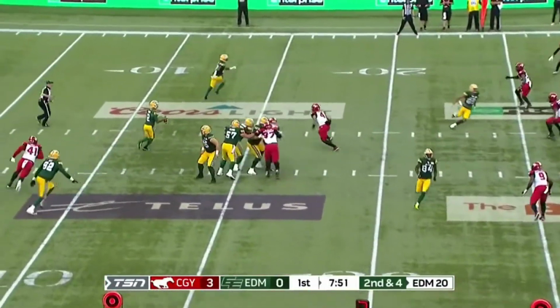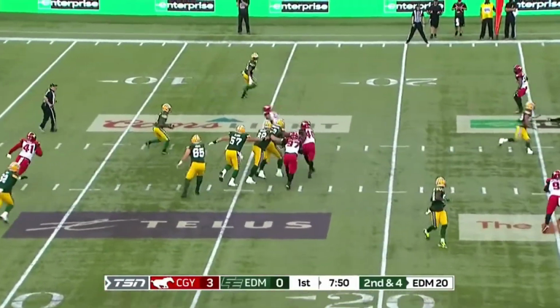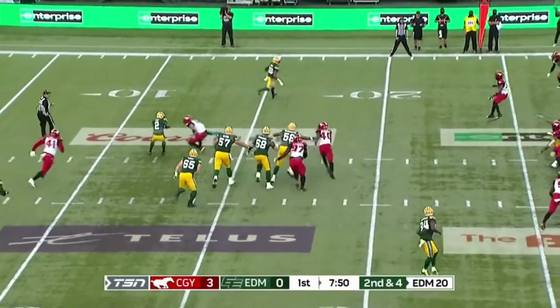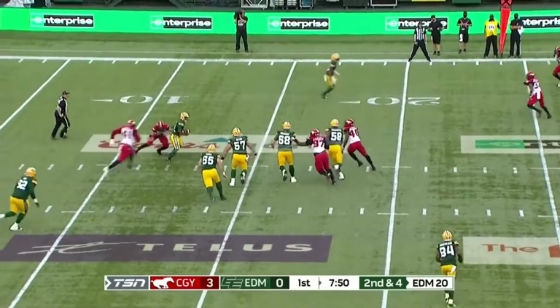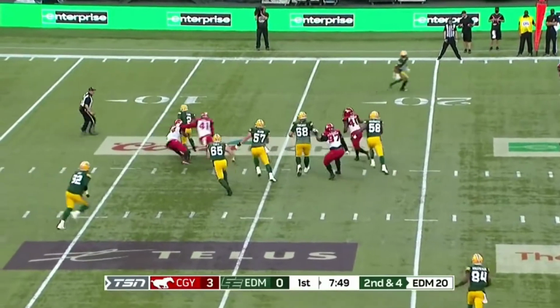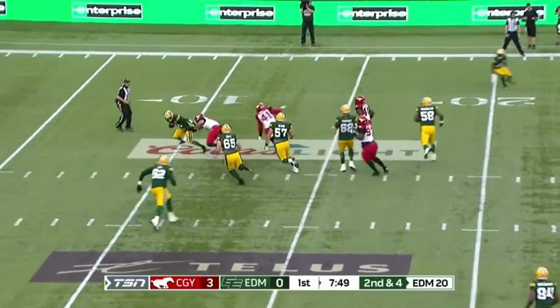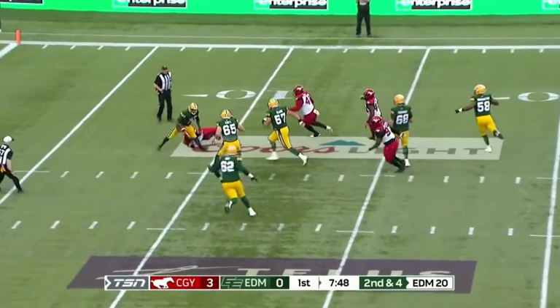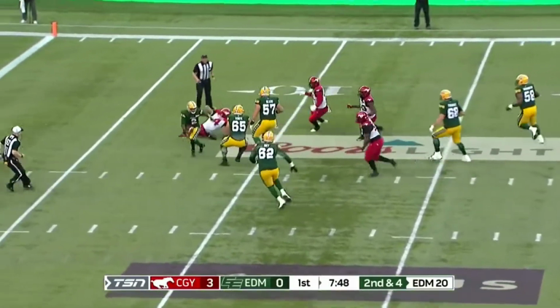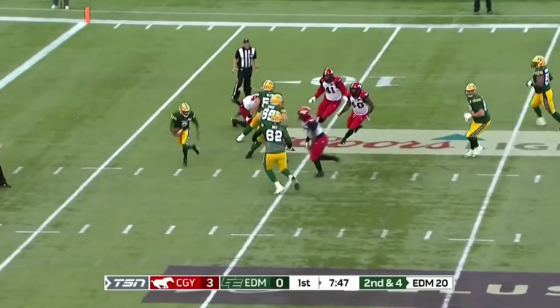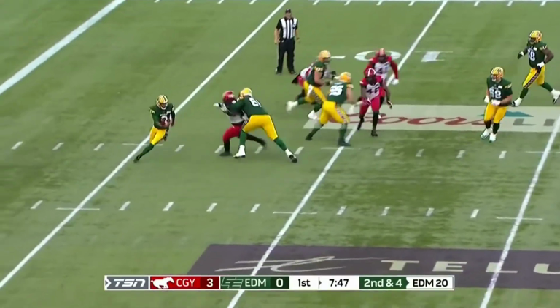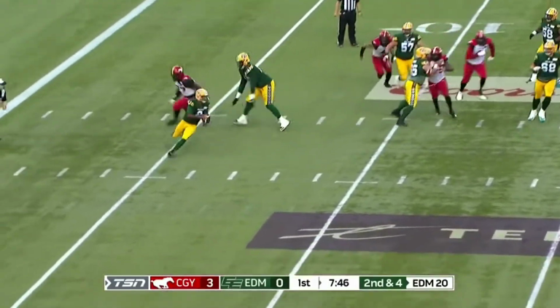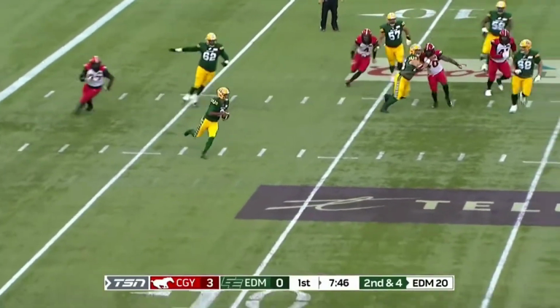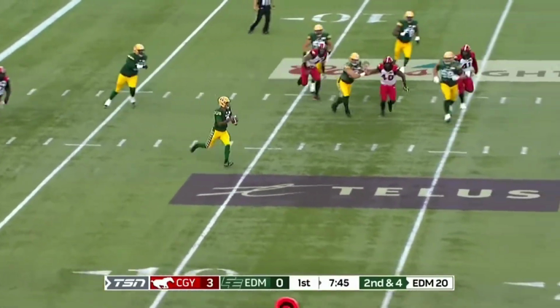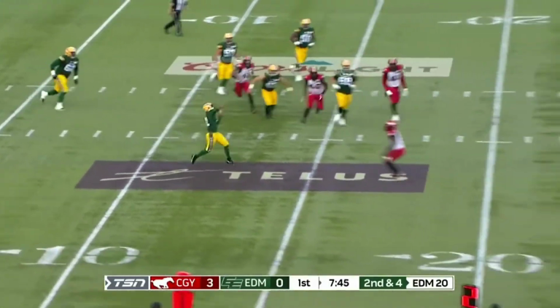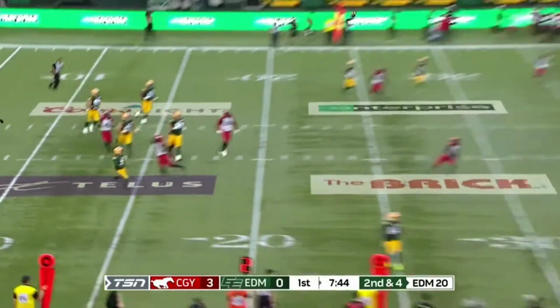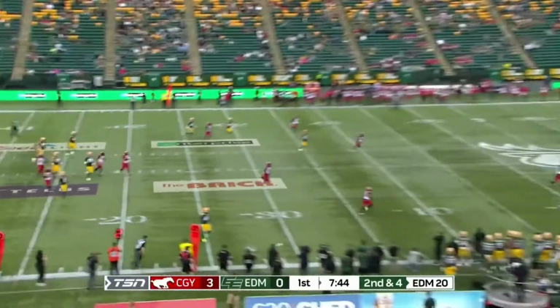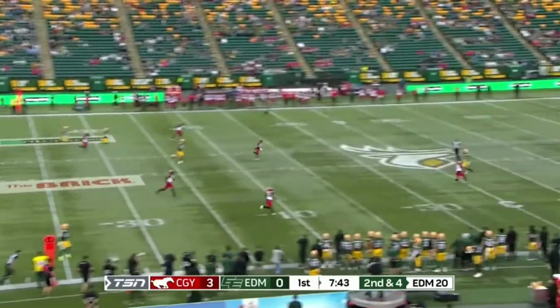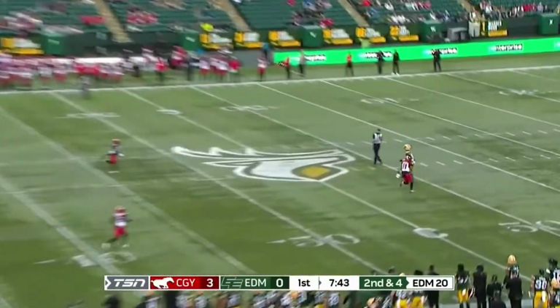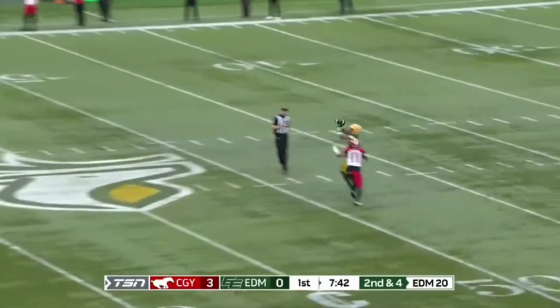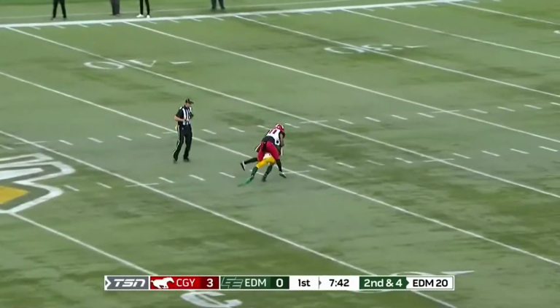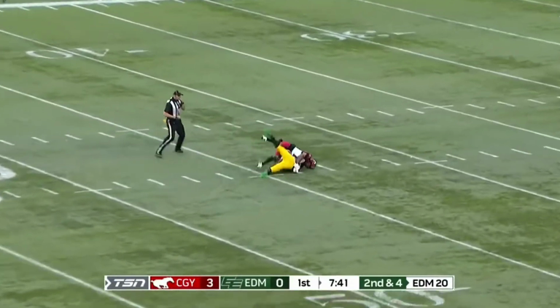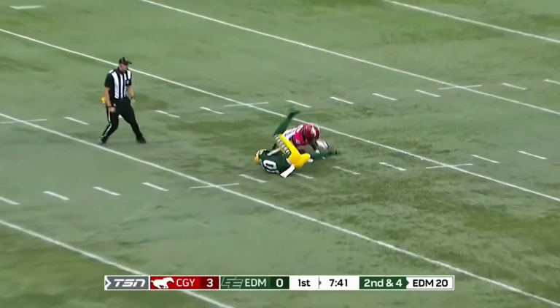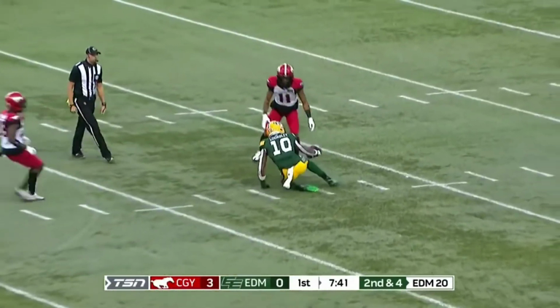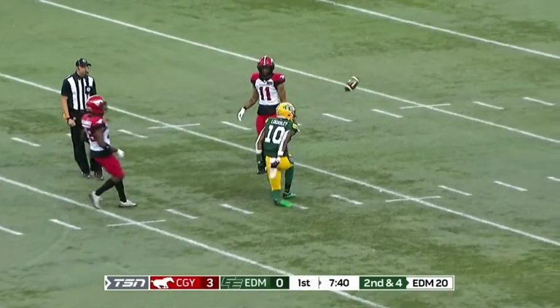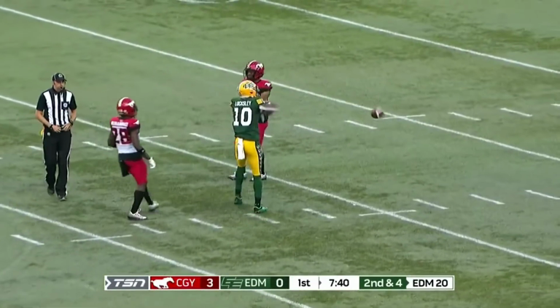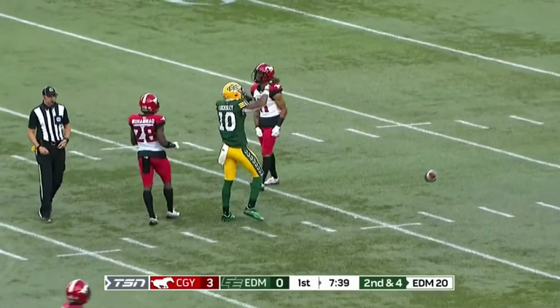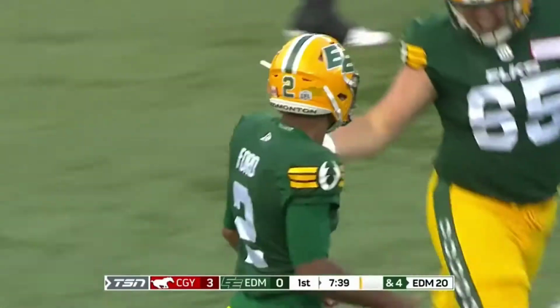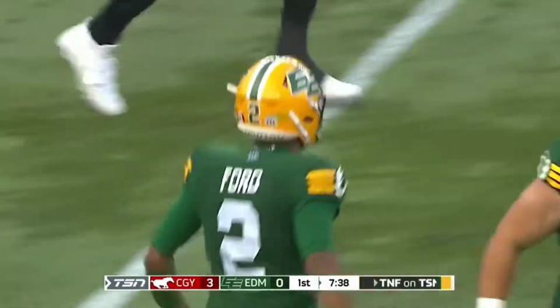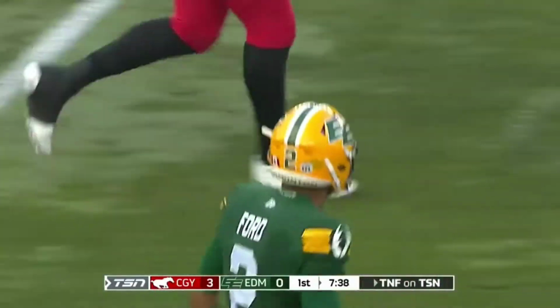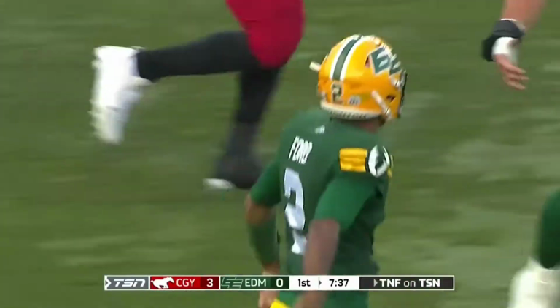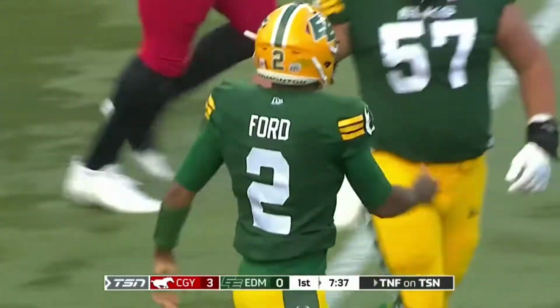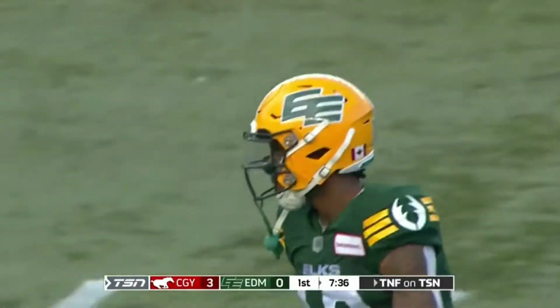Ford to his left, in trouble, trying to get away — and he does. Ford now opening up some room for himself, looks down the field, deep shot — and it's gonna work at the 45. Are you kidding me? Kai Lotzley holds it in after Trey Ford.